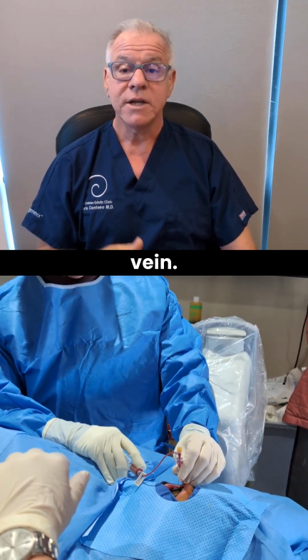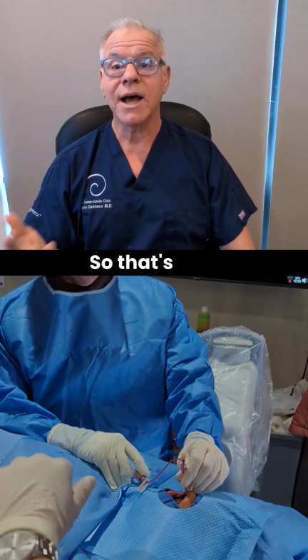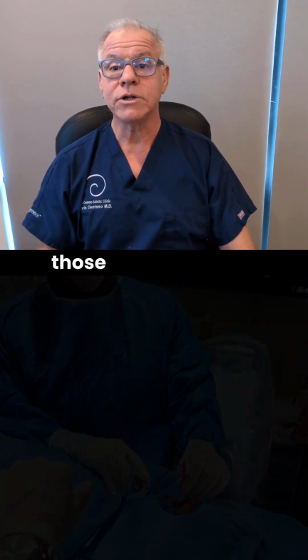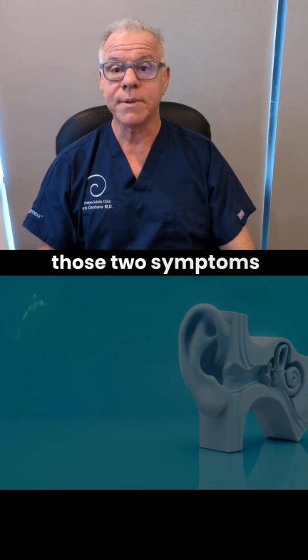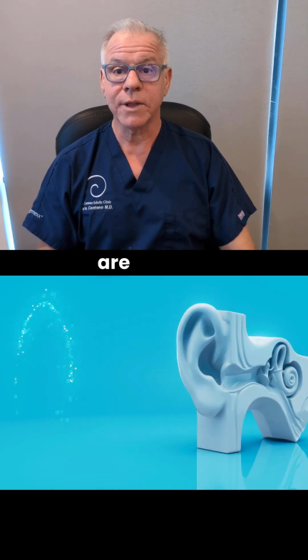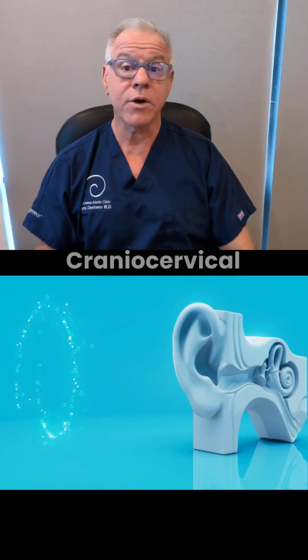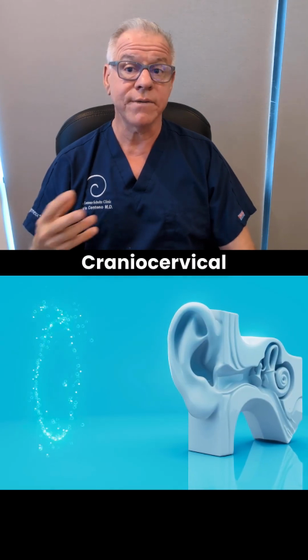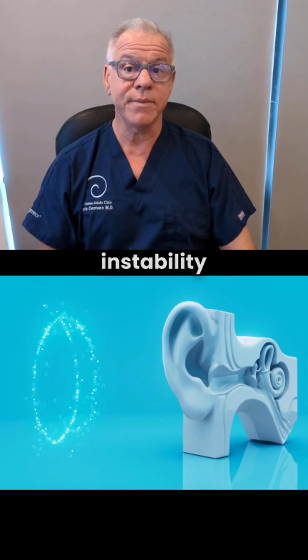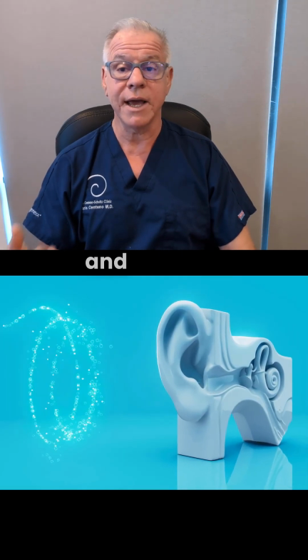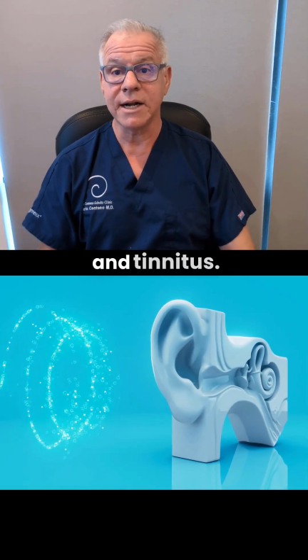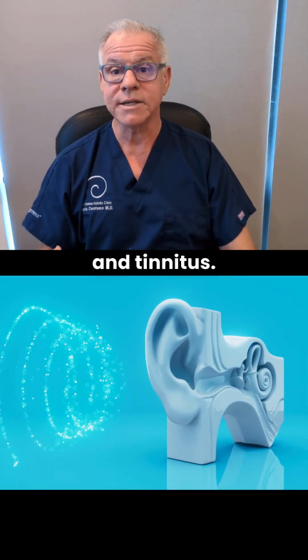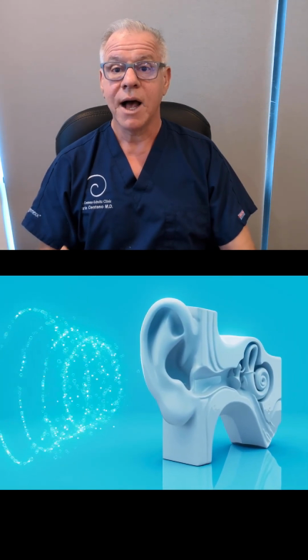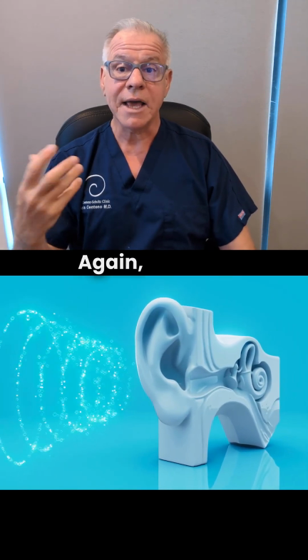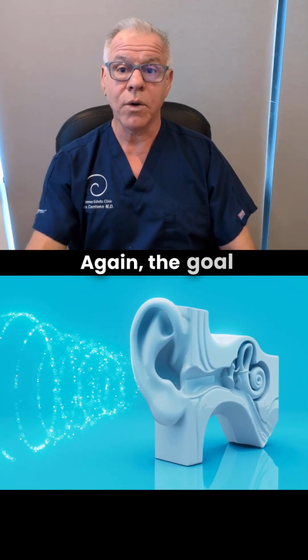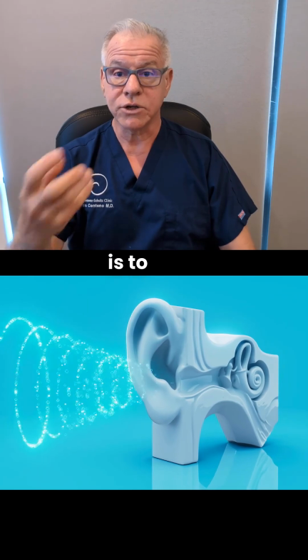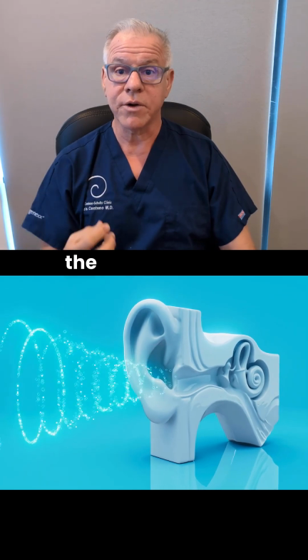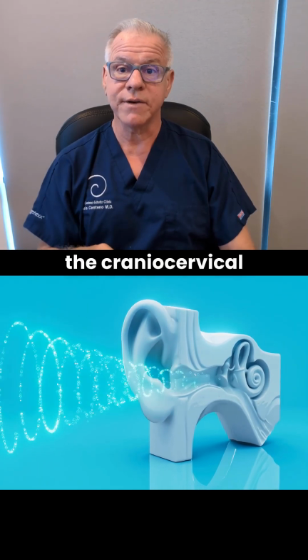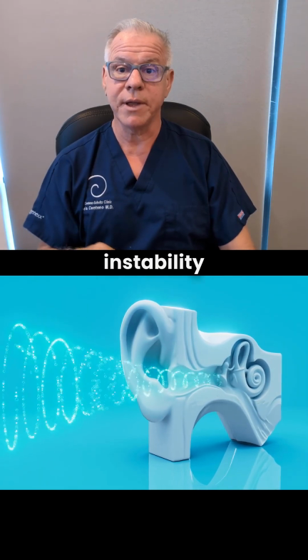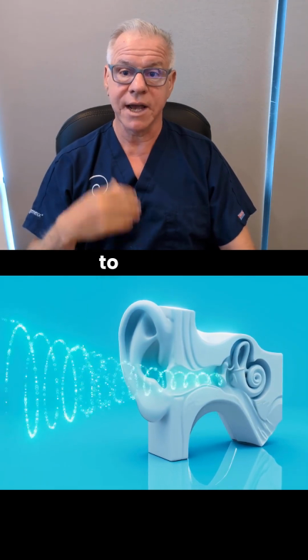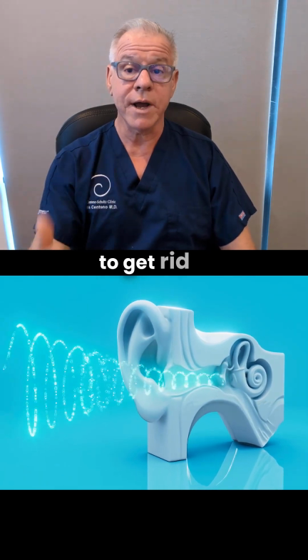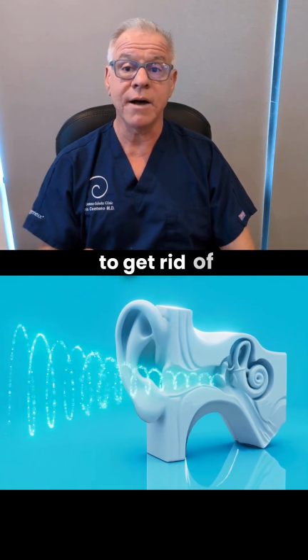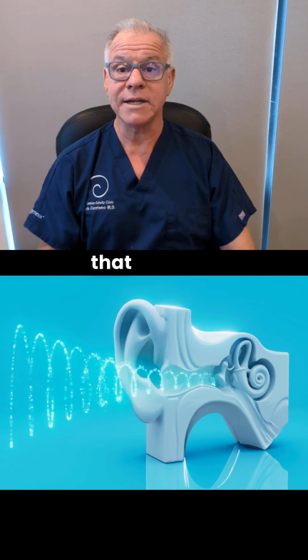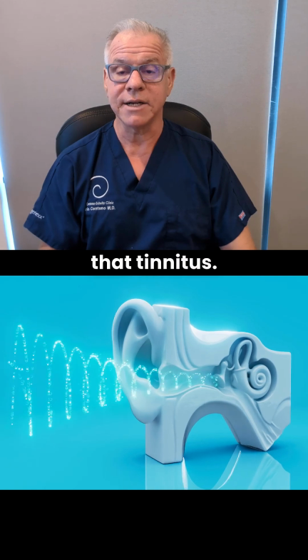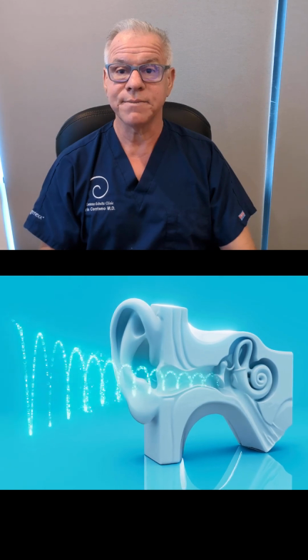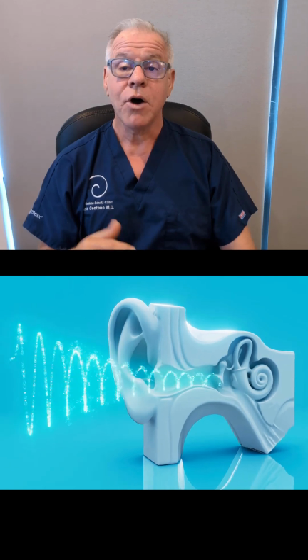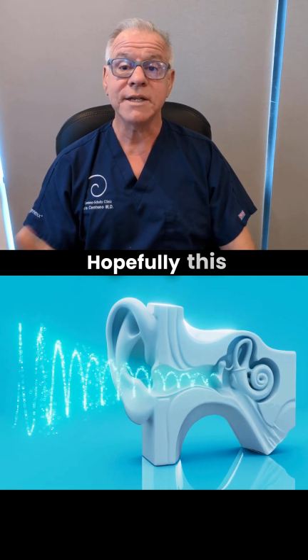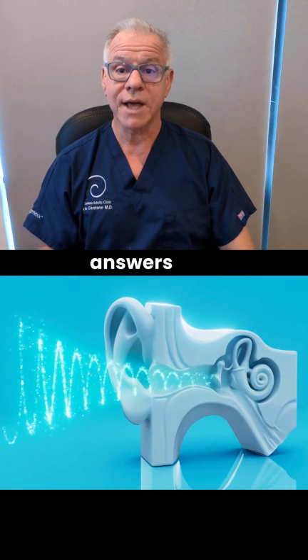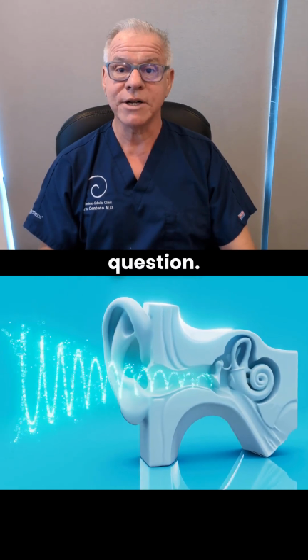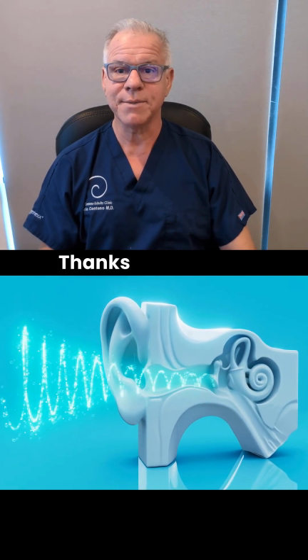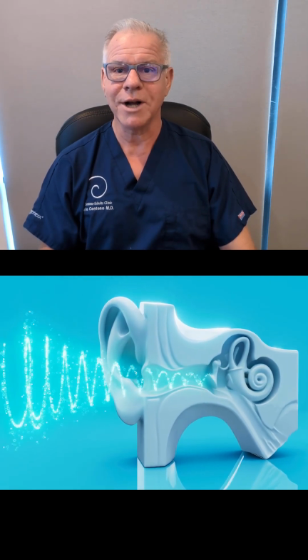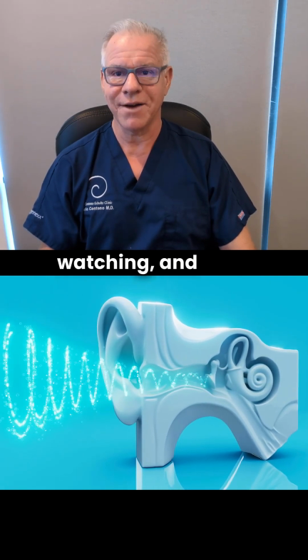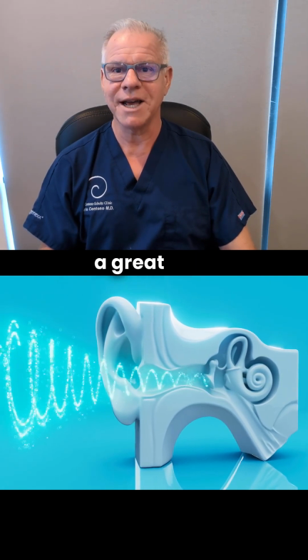So that's how those two symptoms are related — craniocervical instability and tinnitus. The goal is to treat the craniocervical instability to get rid of that tinnitus. Hopefully this answers that question. Thanks so much for watching, and have a great day.